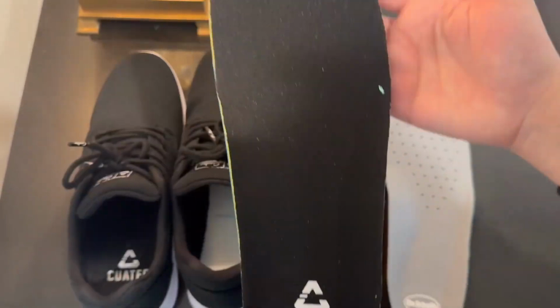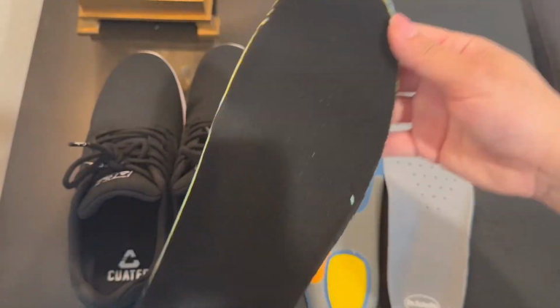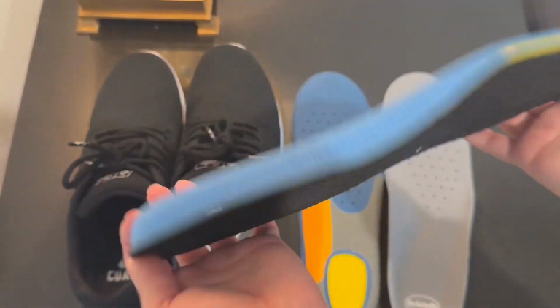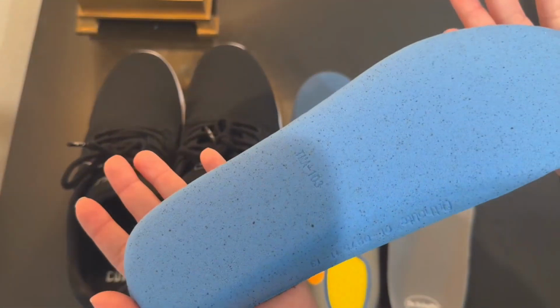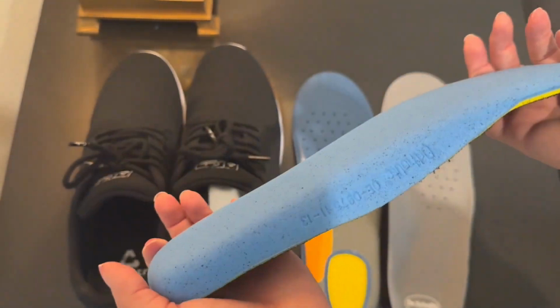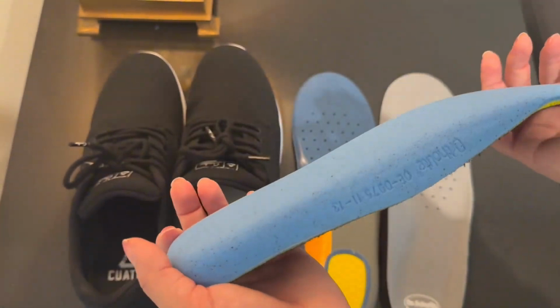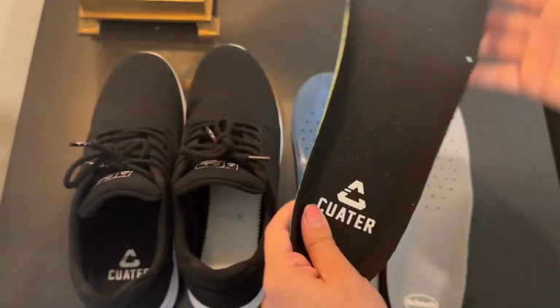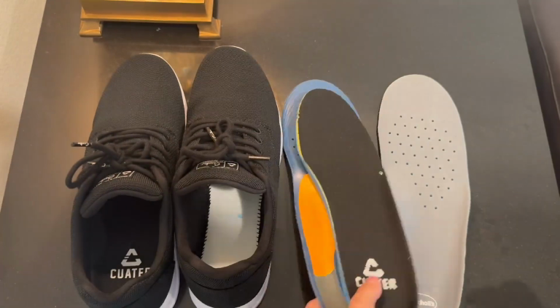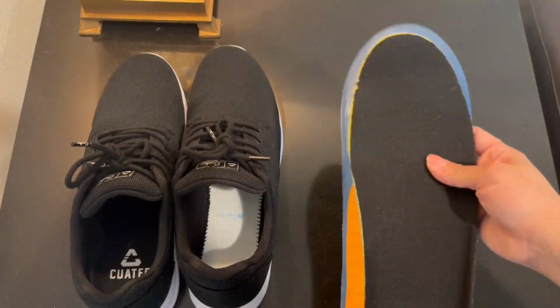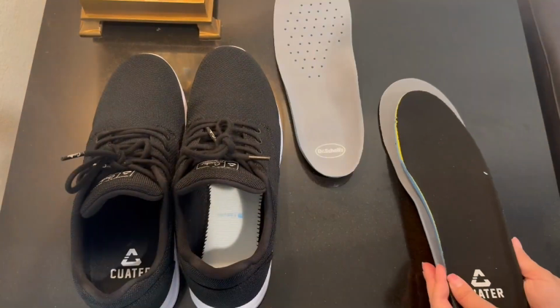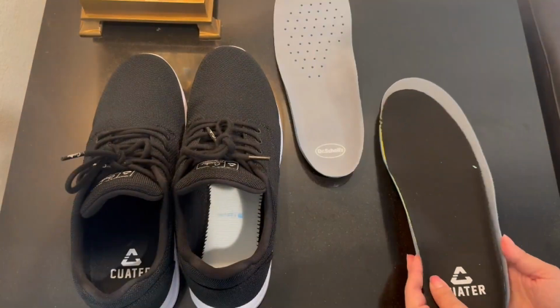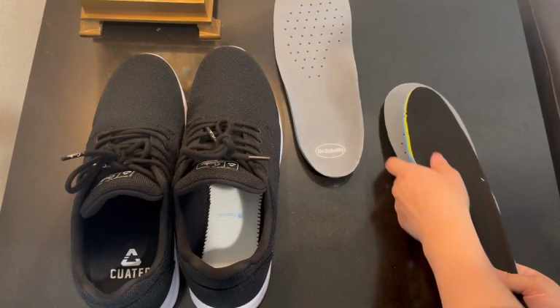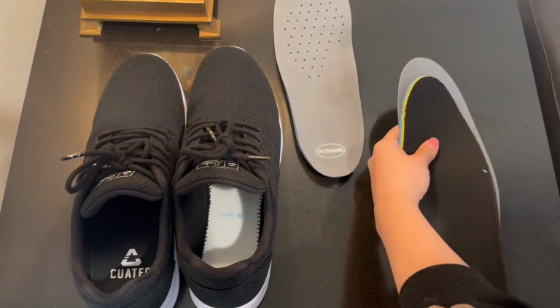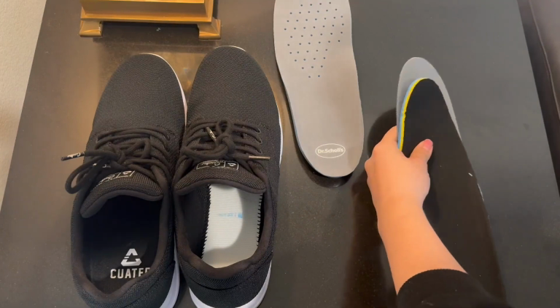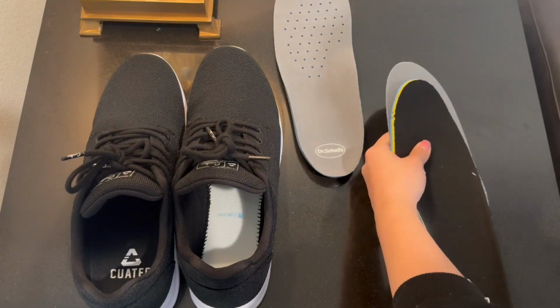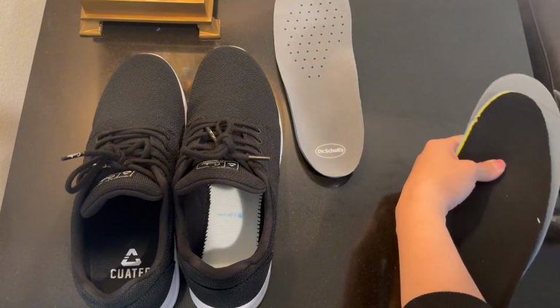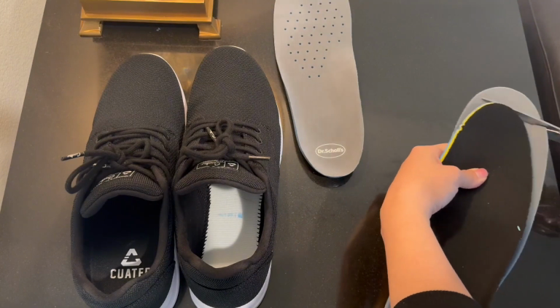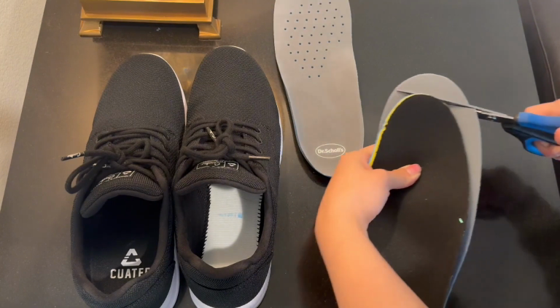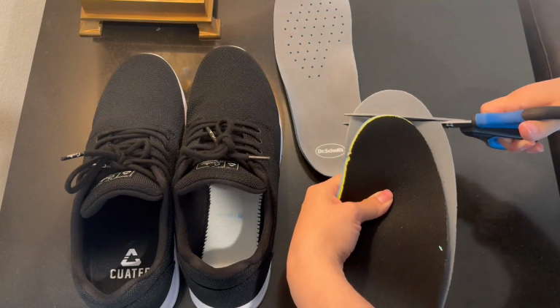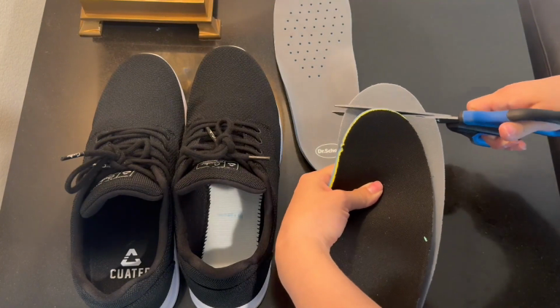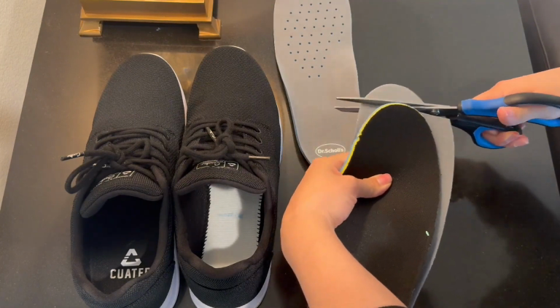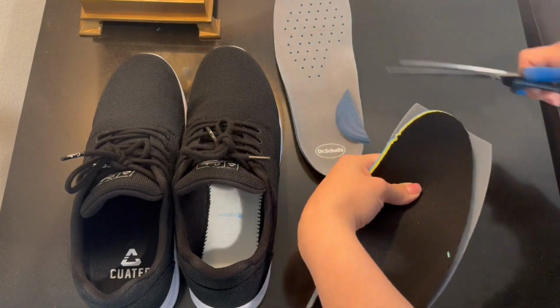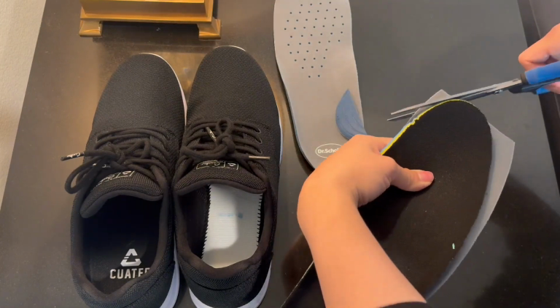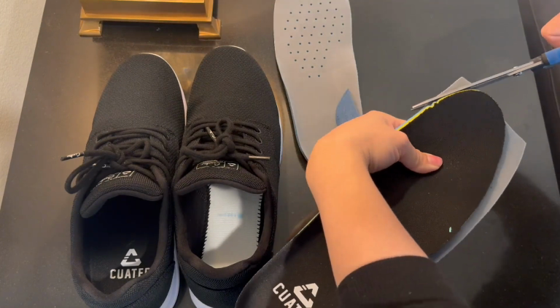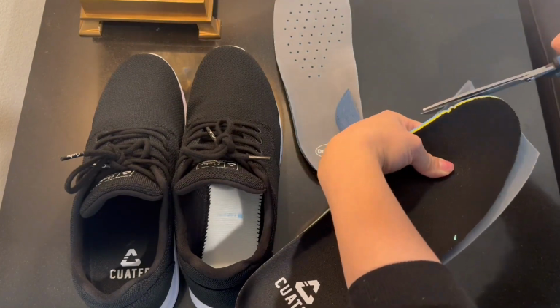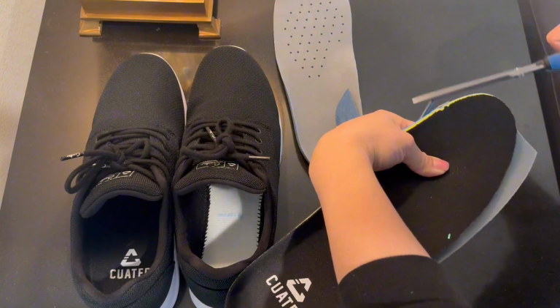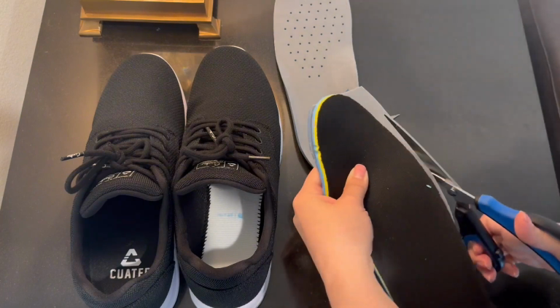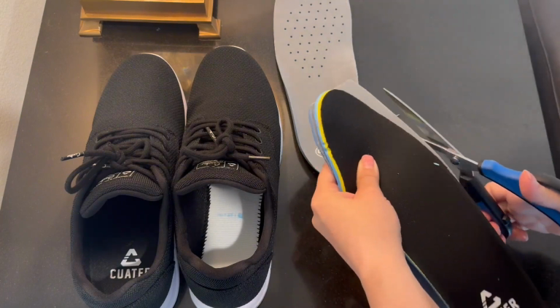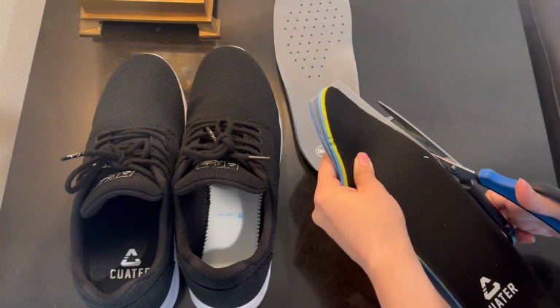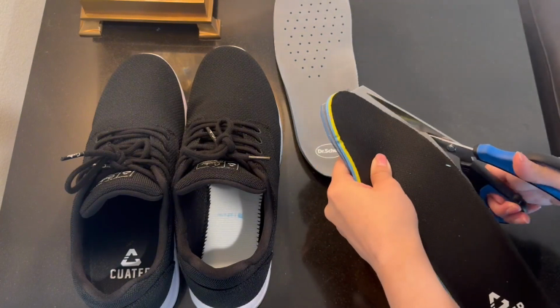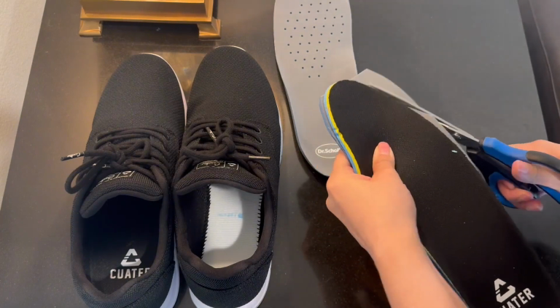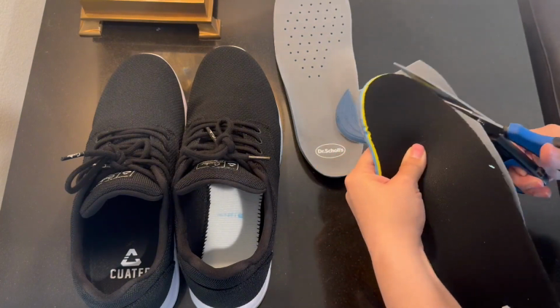So these existing insoles are still nice — I like them. But he really likes the Dr. Scholl's ones. So I'm just going to cut the new insole to fit inside the shoe.